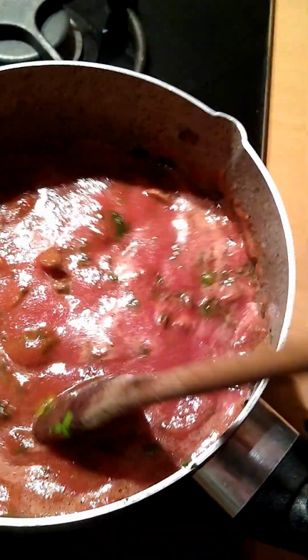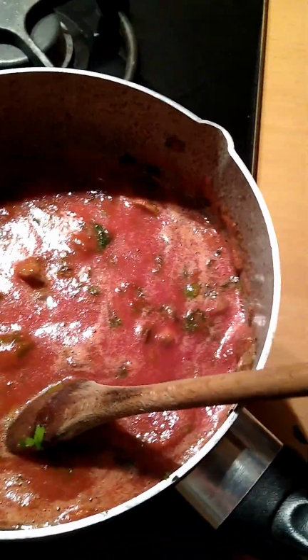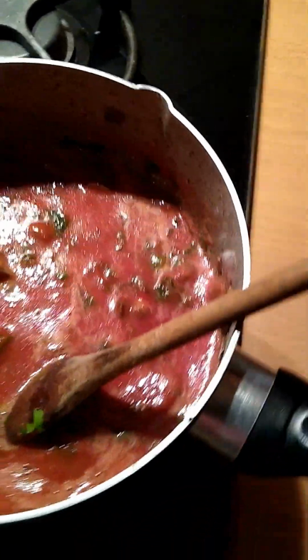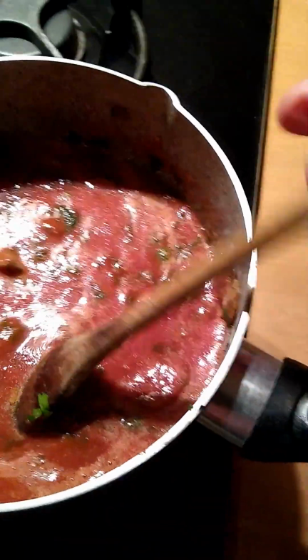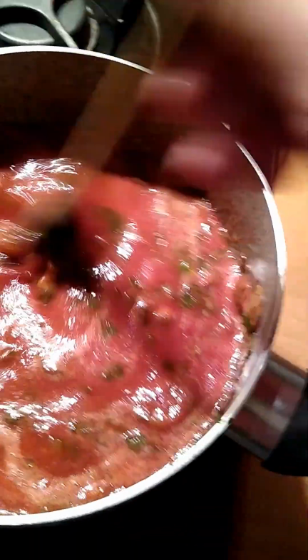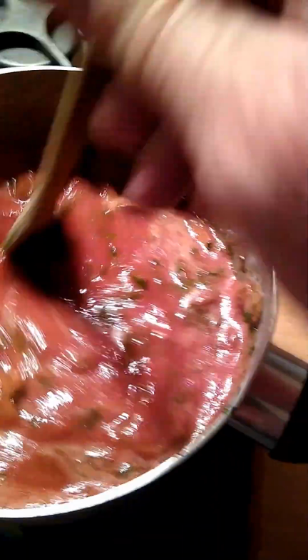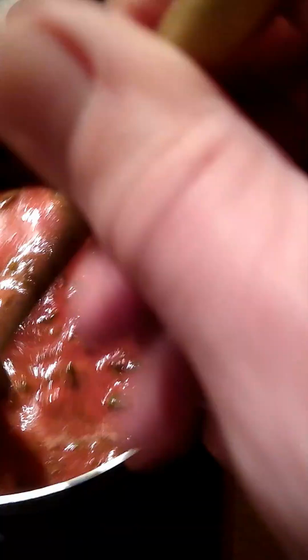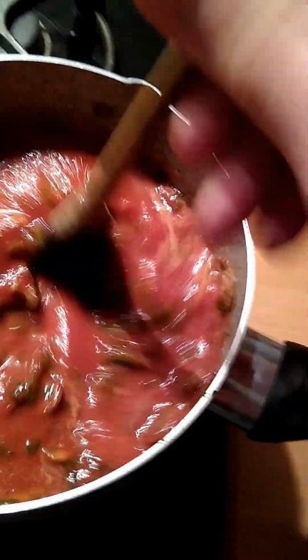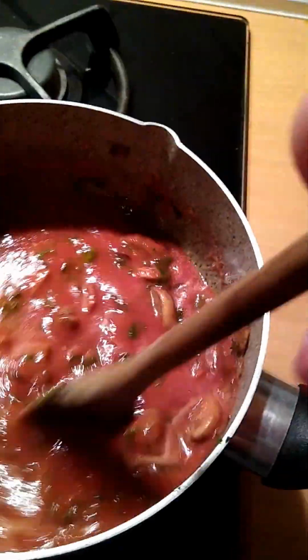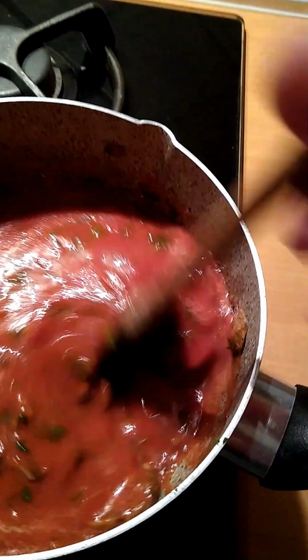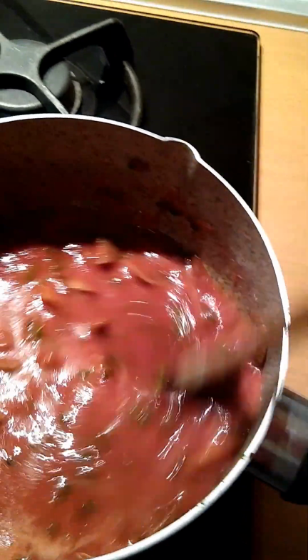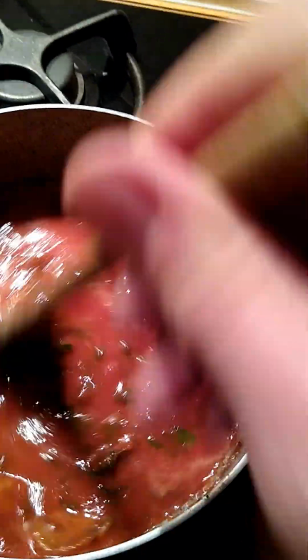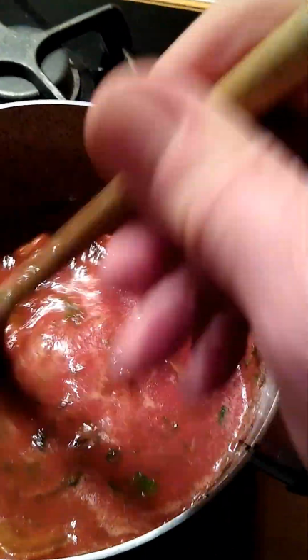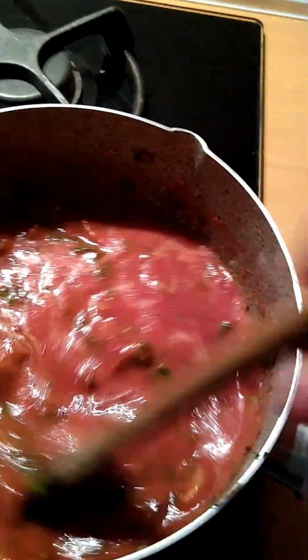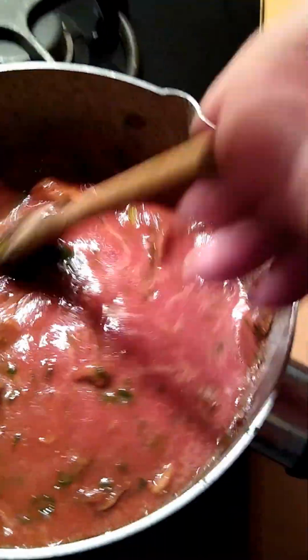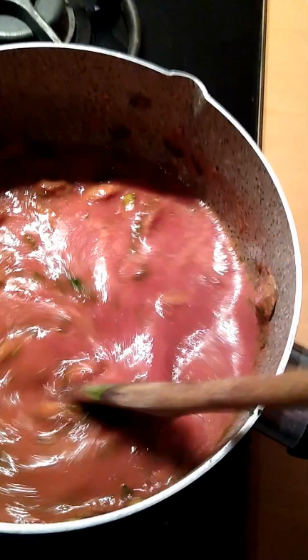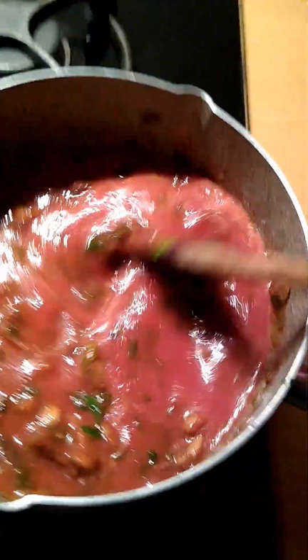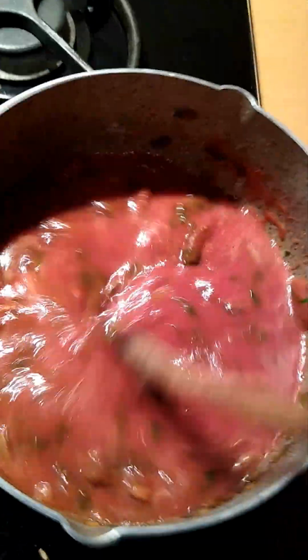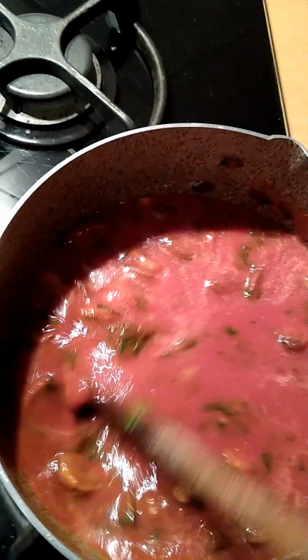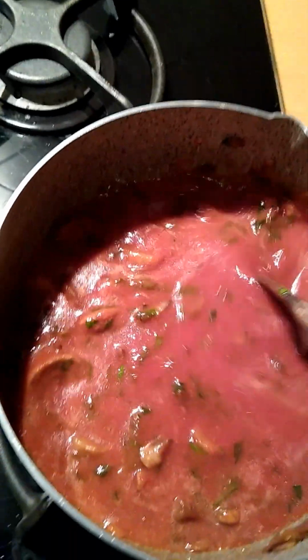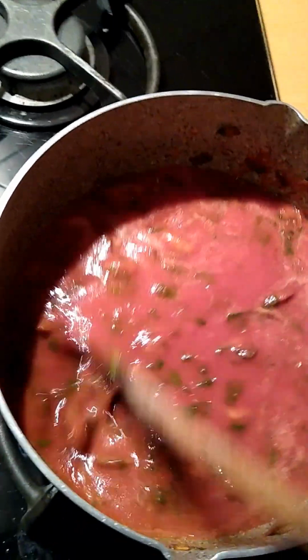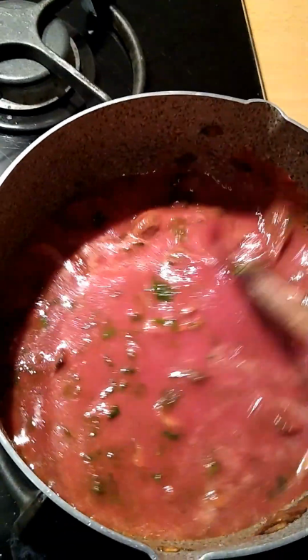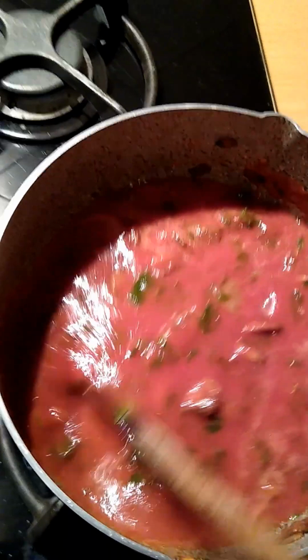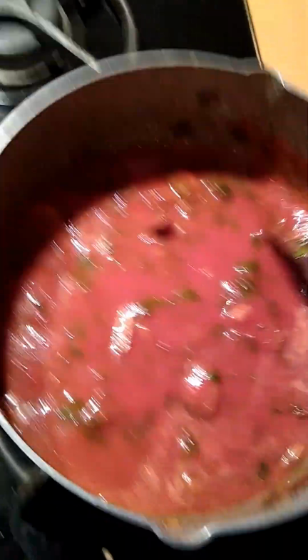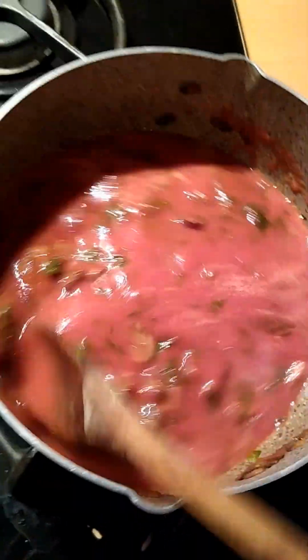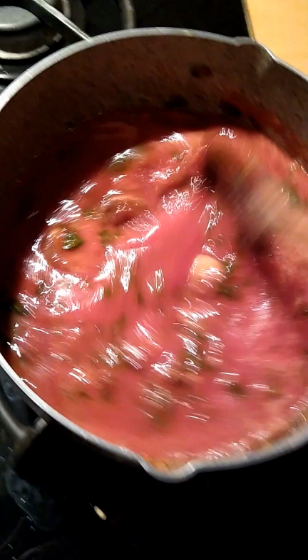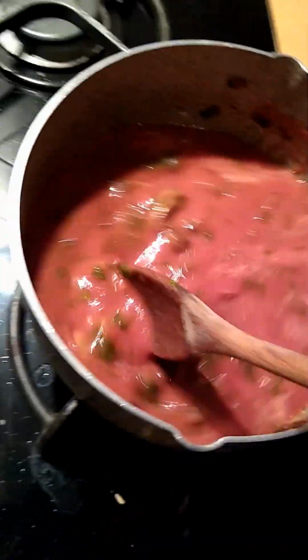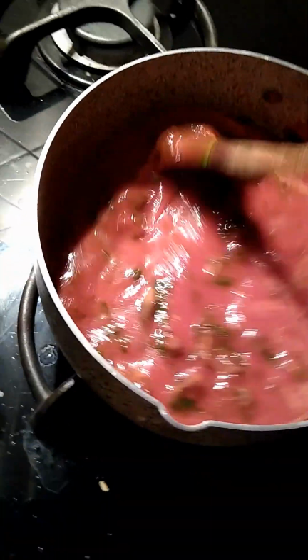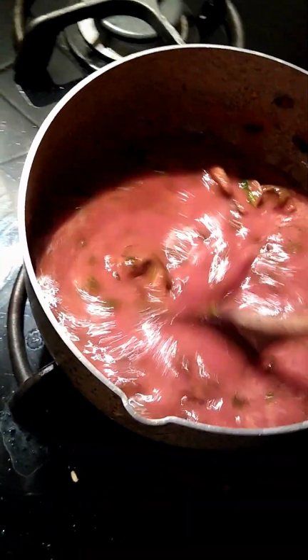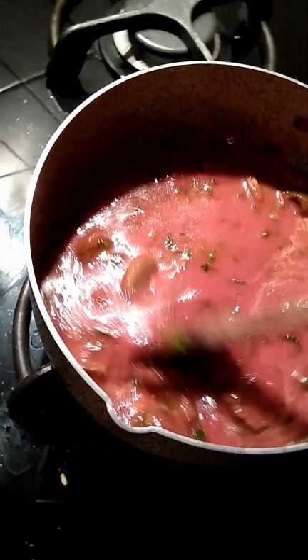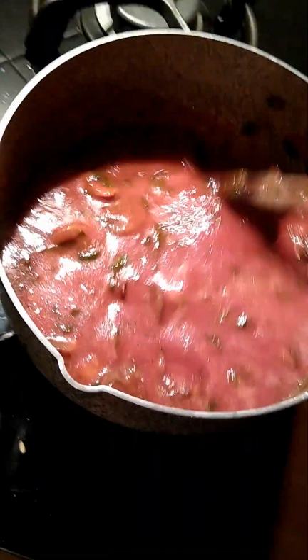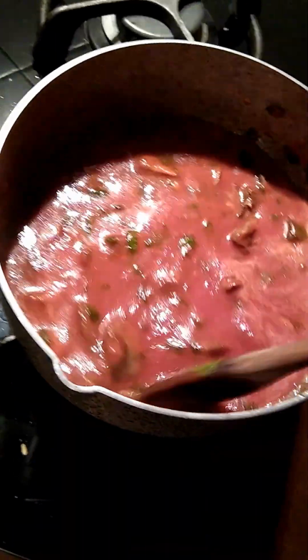So I'm just going to keep it on low heat, come back once in a while and stir it so it doesn't stick to the bottom of the pan. And it's lost that really bright red color now — it's got a little bit more of the color of the wine to it, and the mushrooms there.